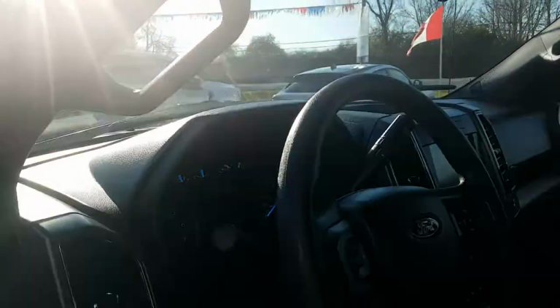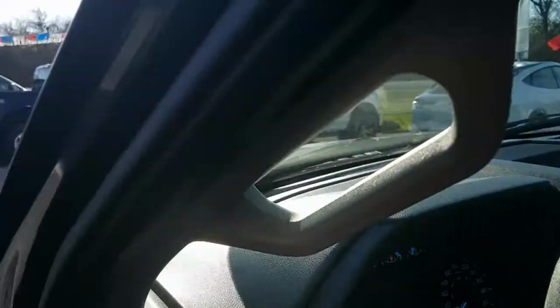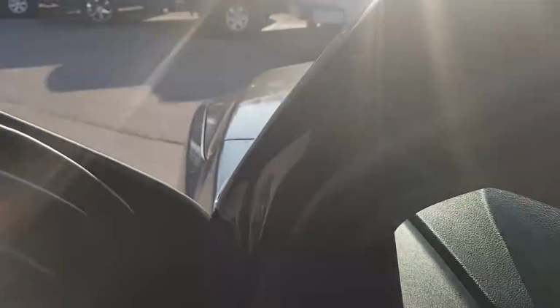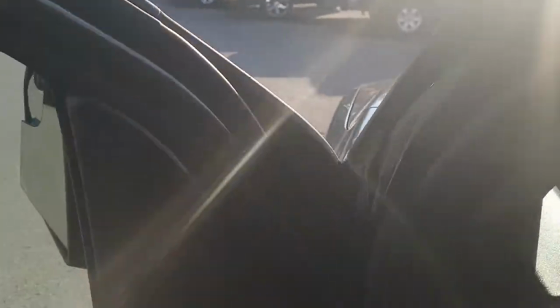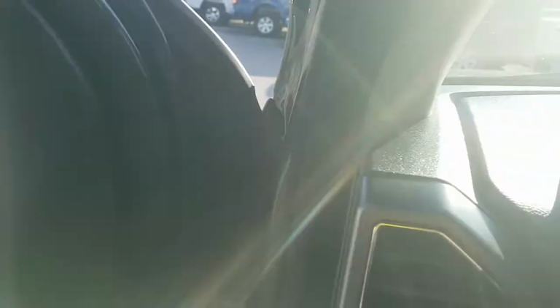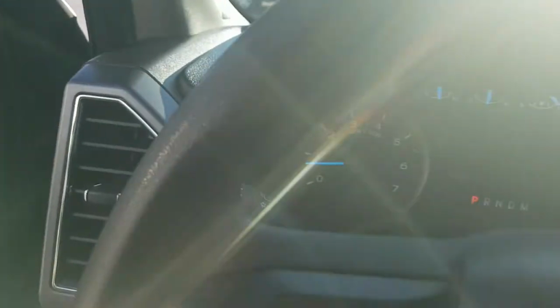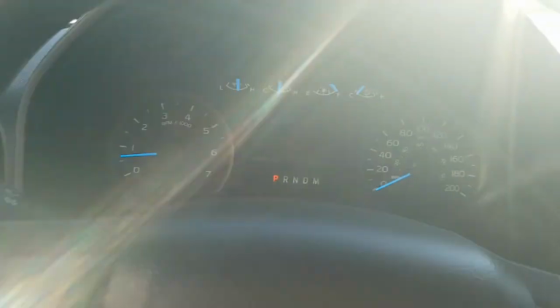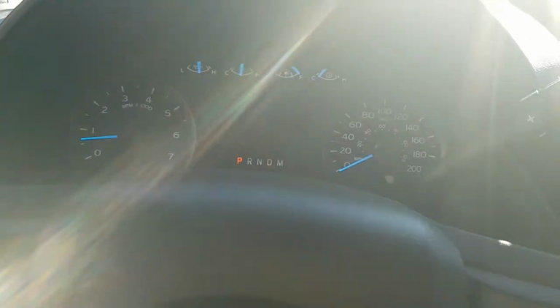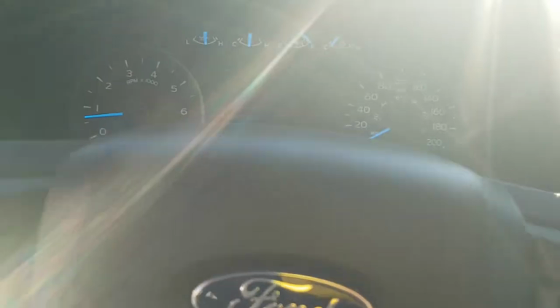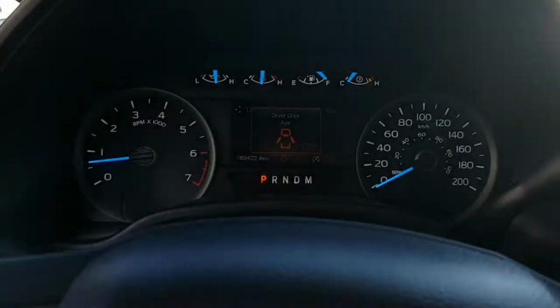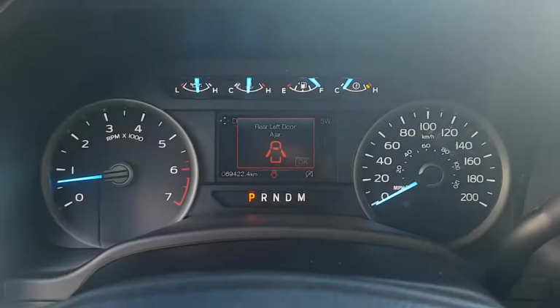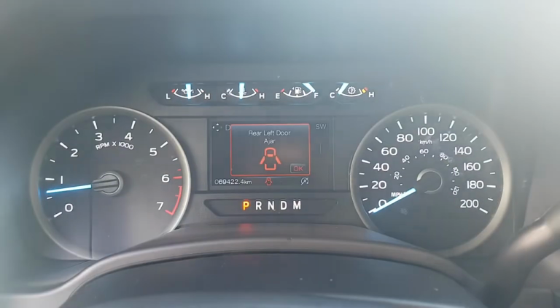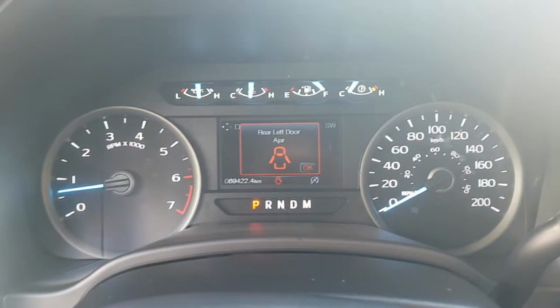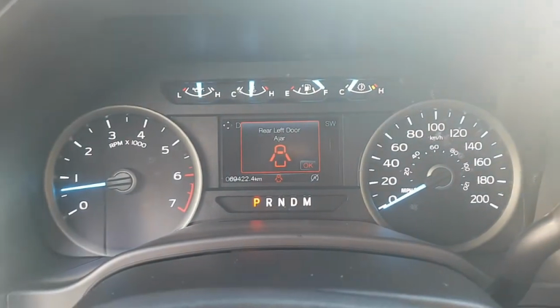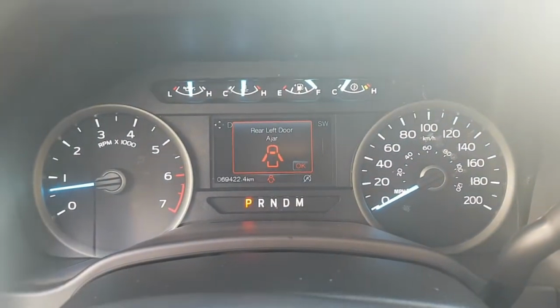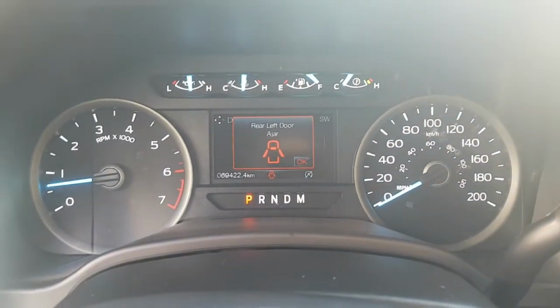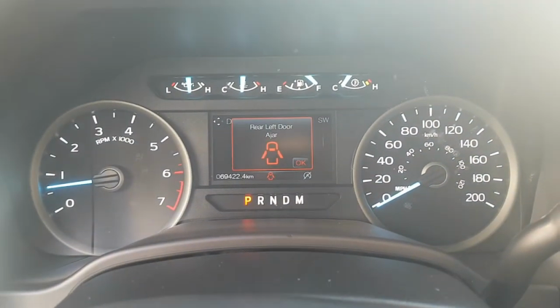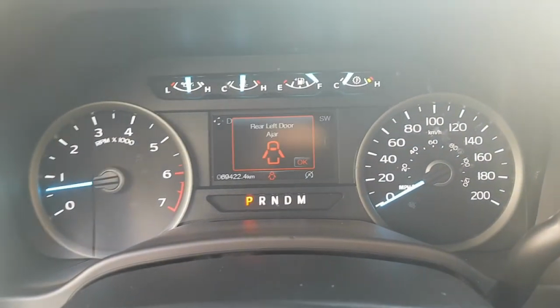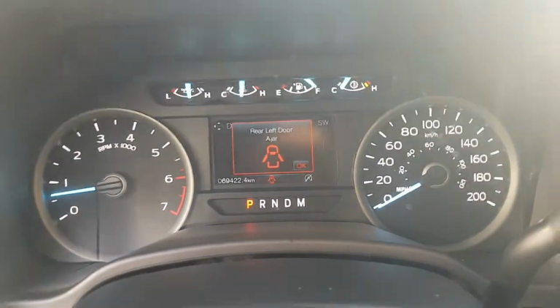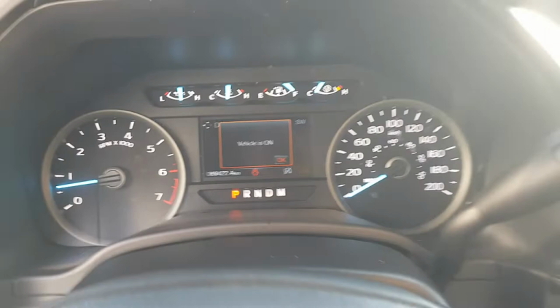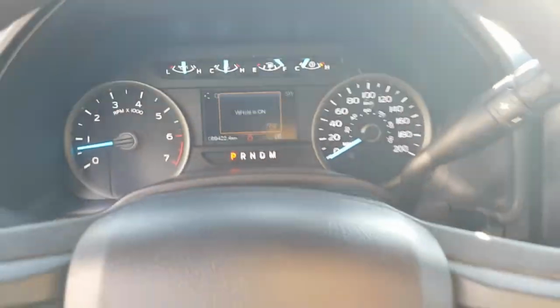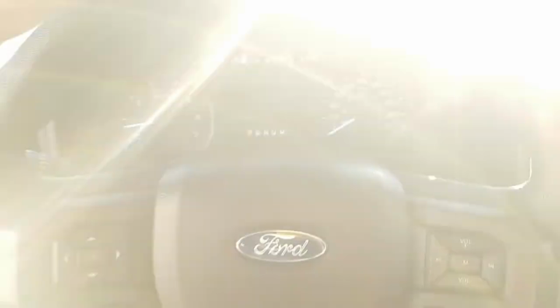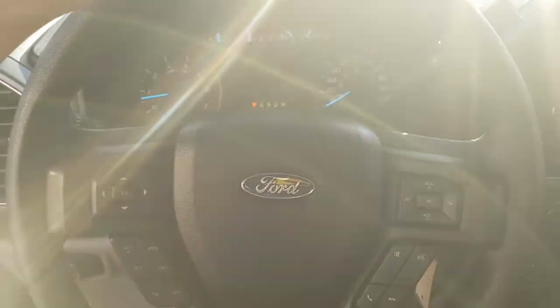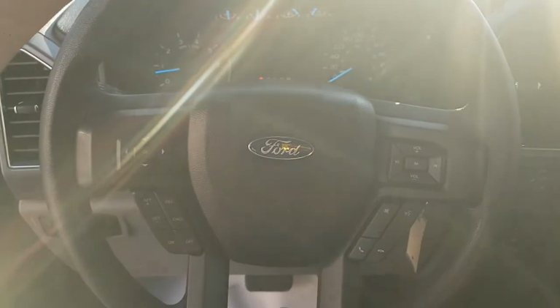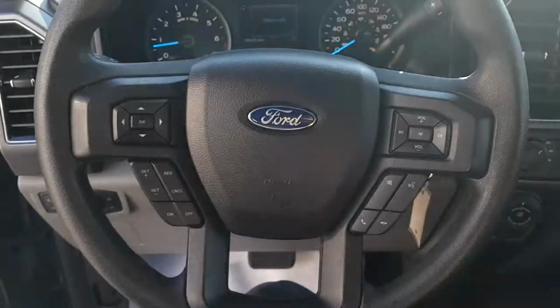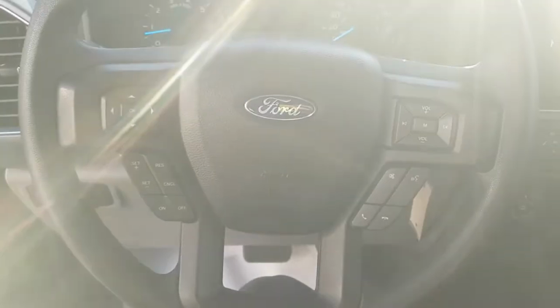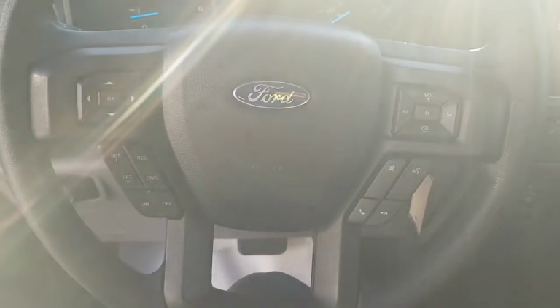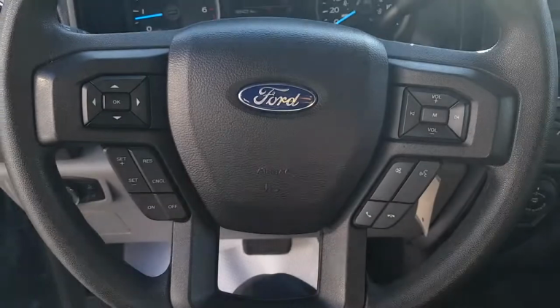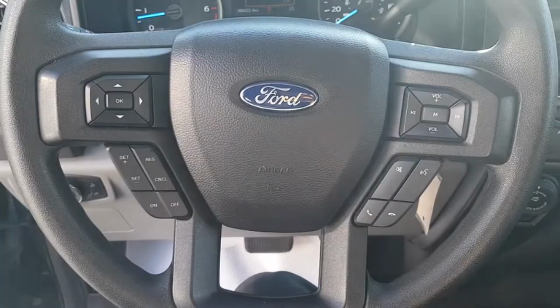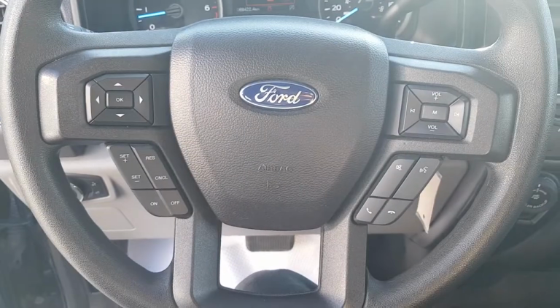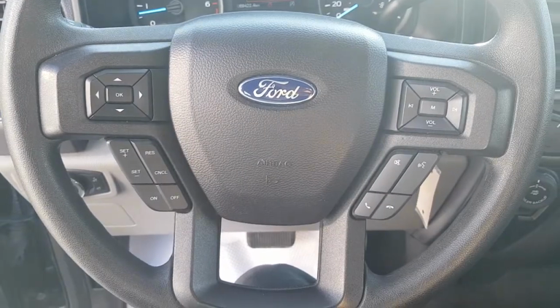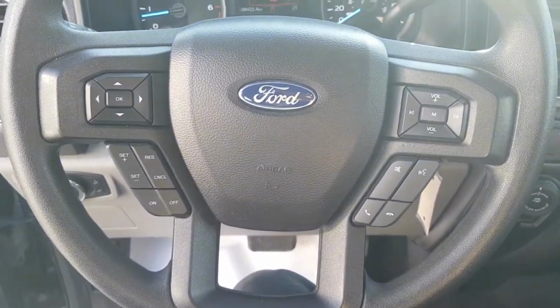Stepping into the truck, you do have your analog gauges up here with your center digital display right behind the steering wheel, and that steering wheel does have your cruise control settings on it as well.